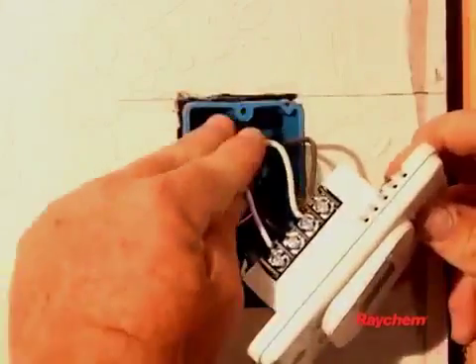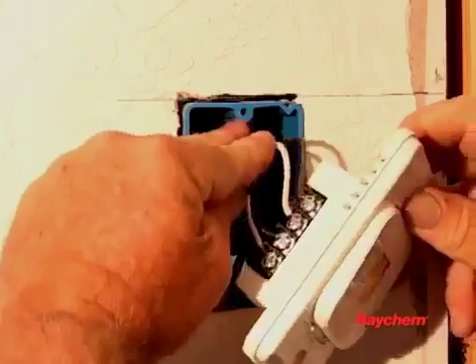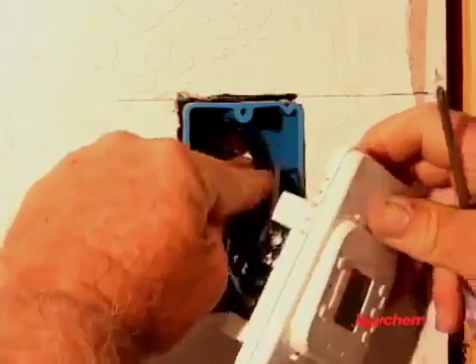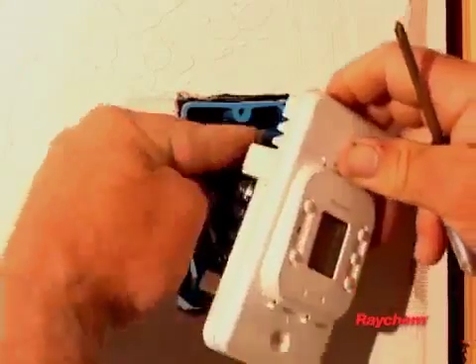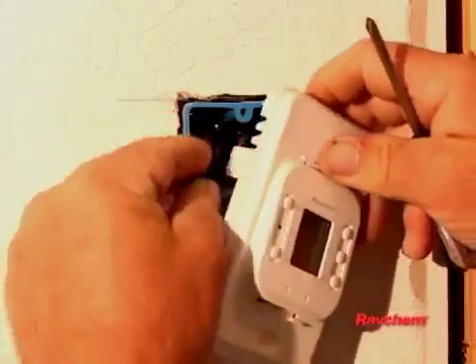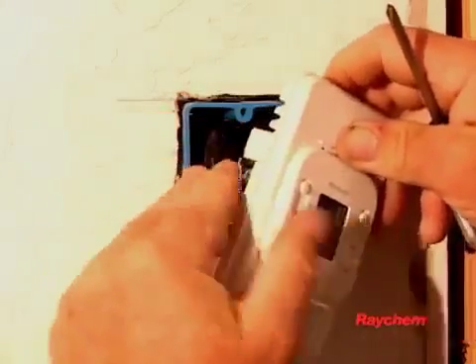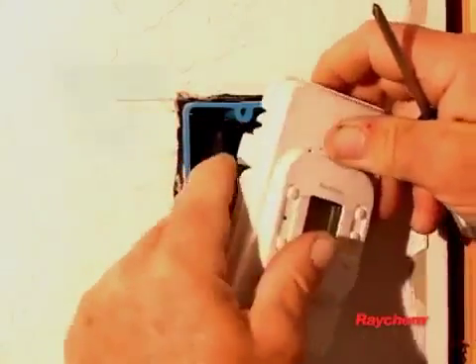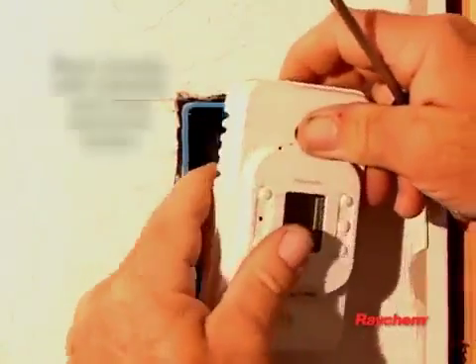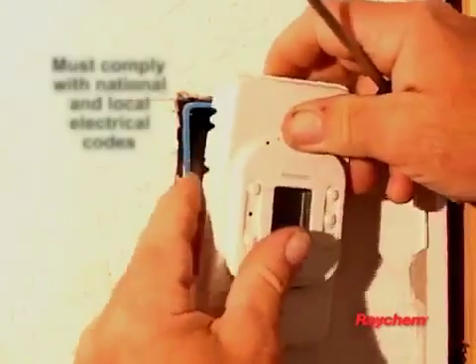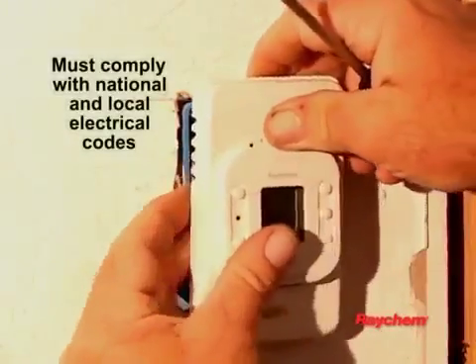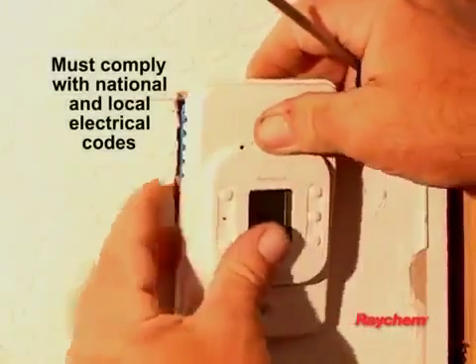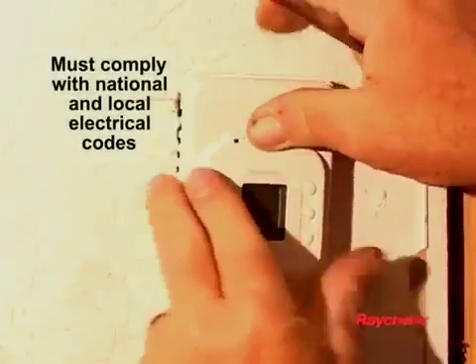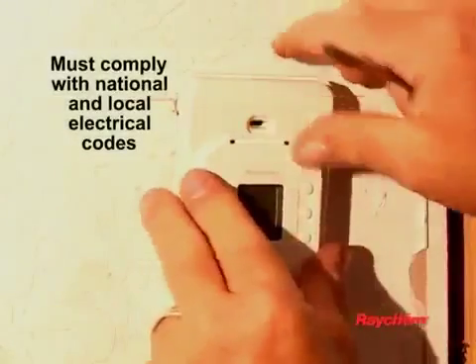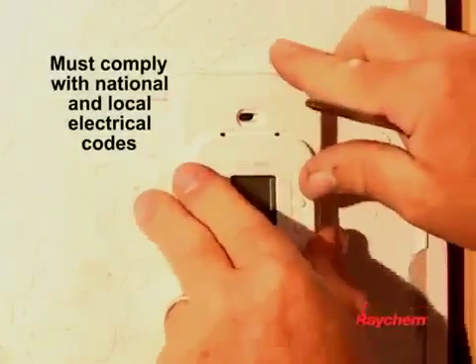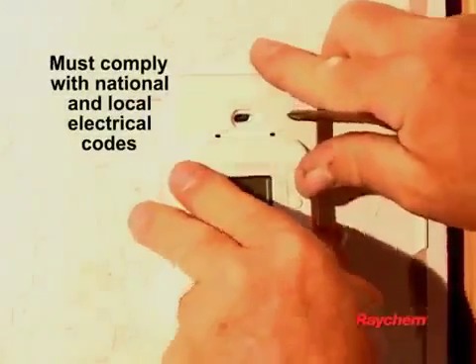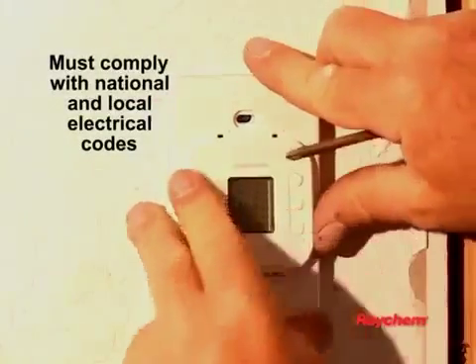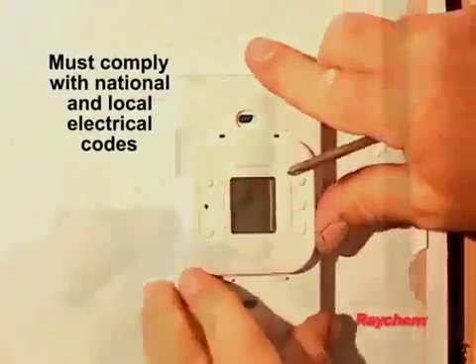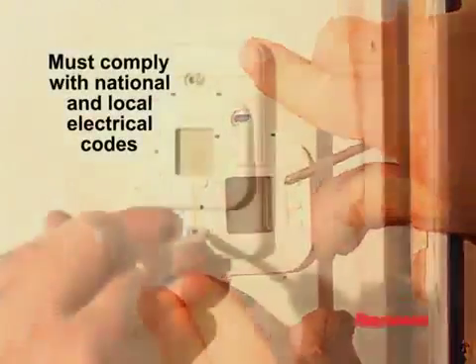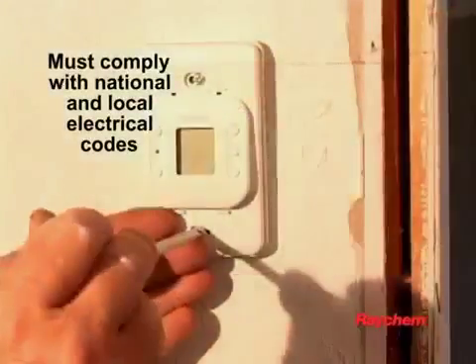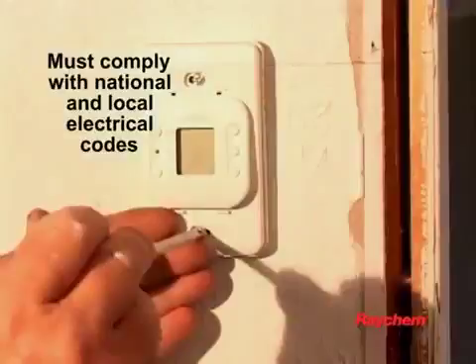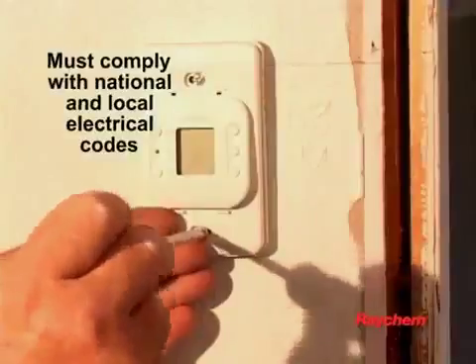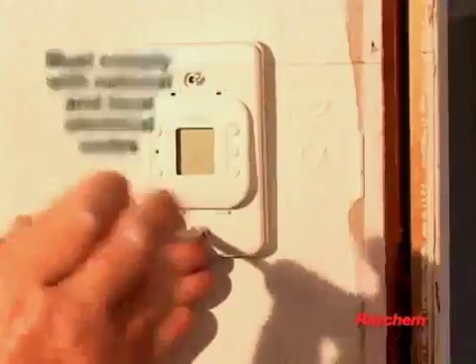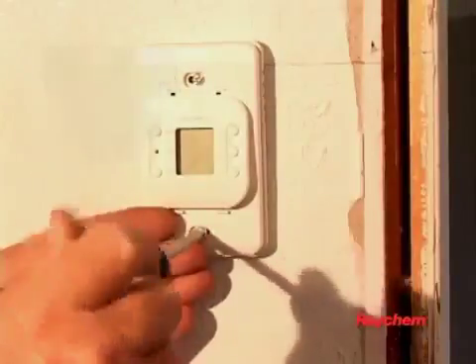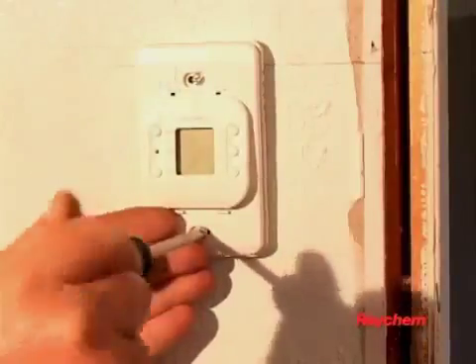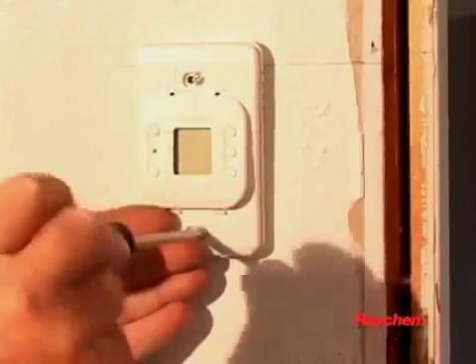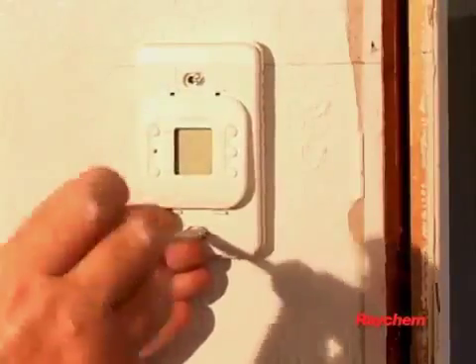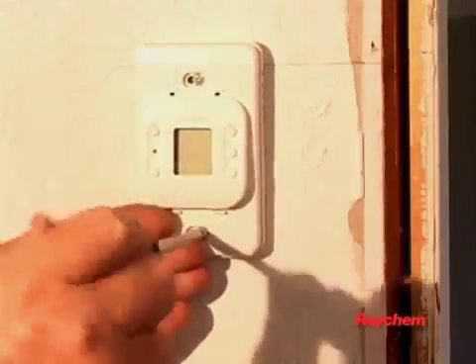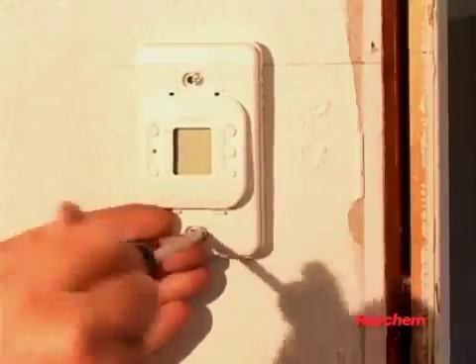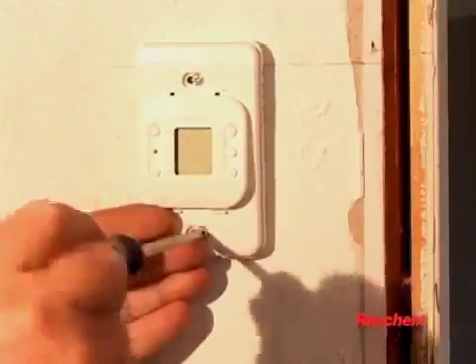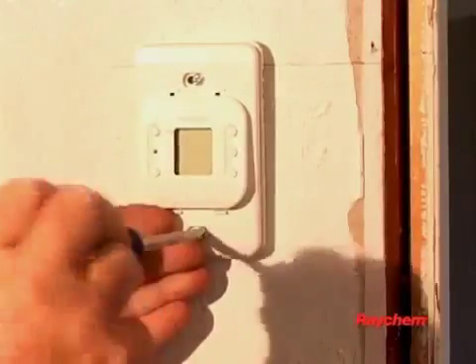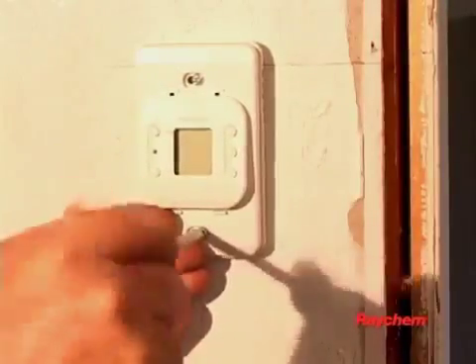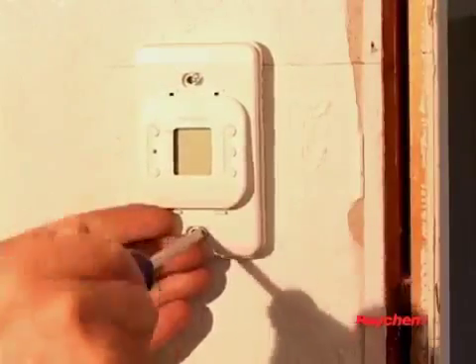The installation must comply with all national and local electrical codes. If you're unfamiliar with these requirements, contact a licensed electrician.